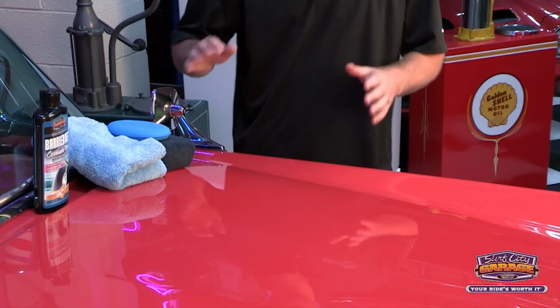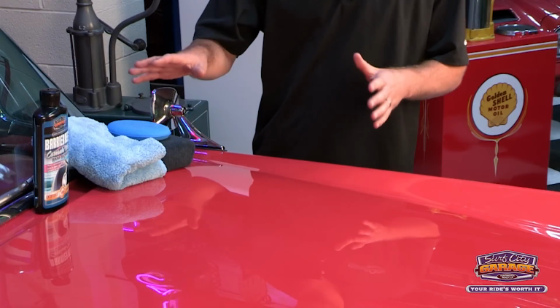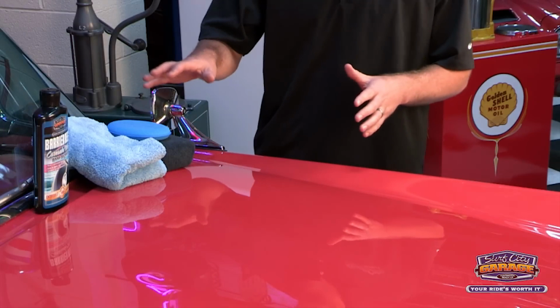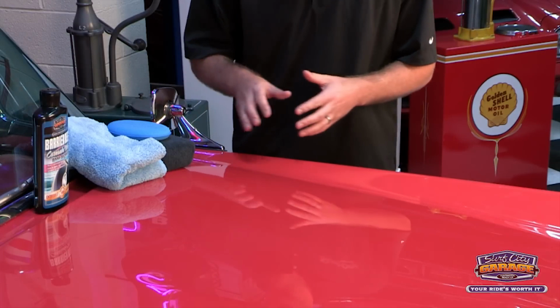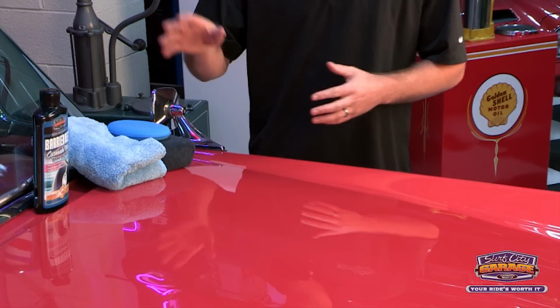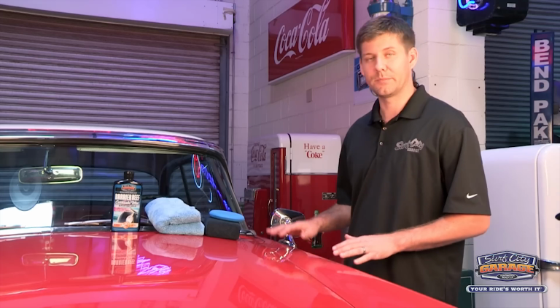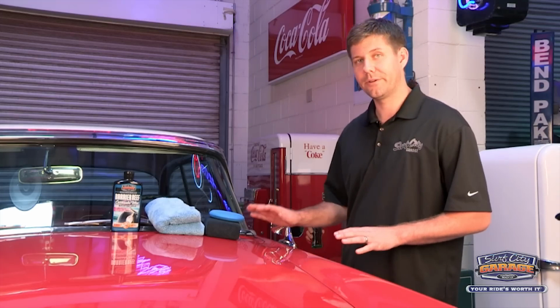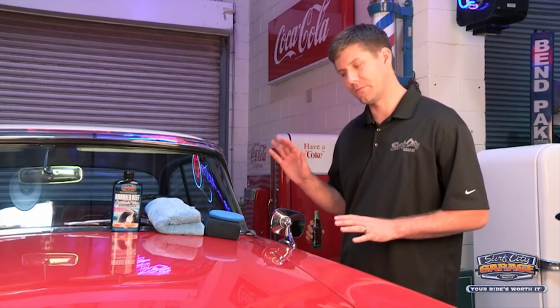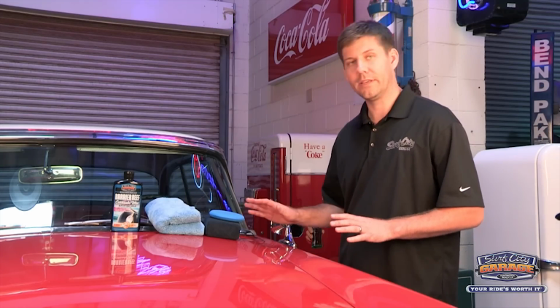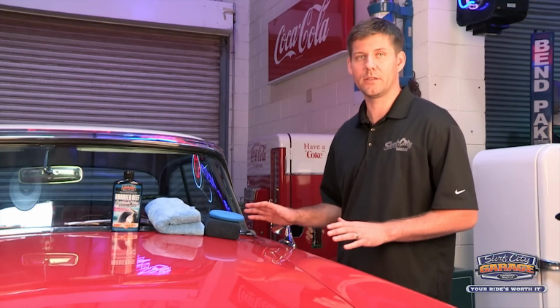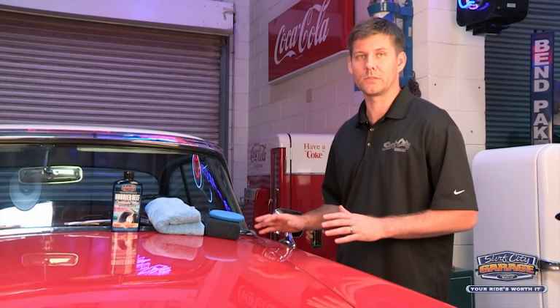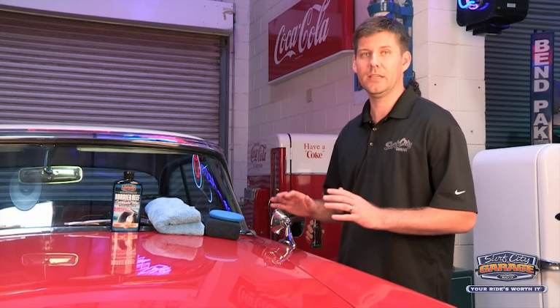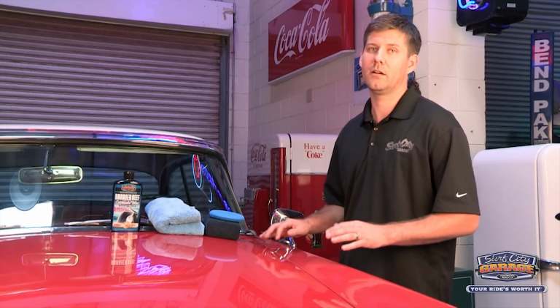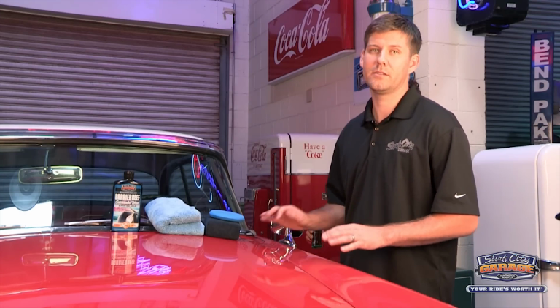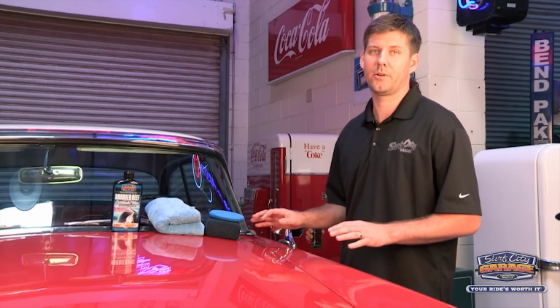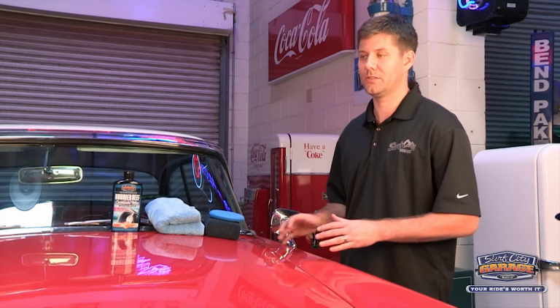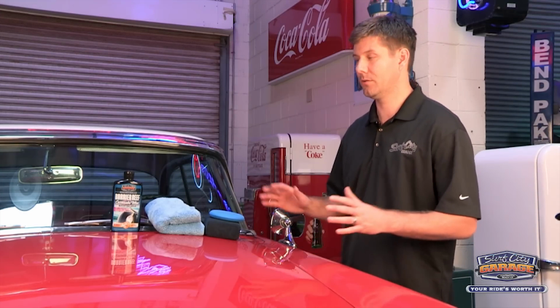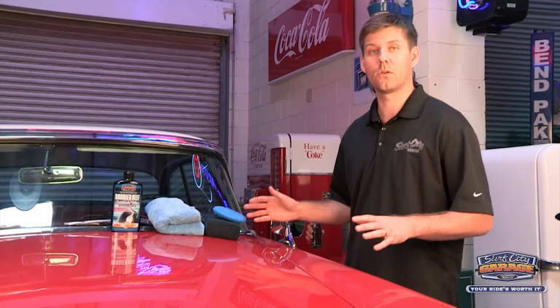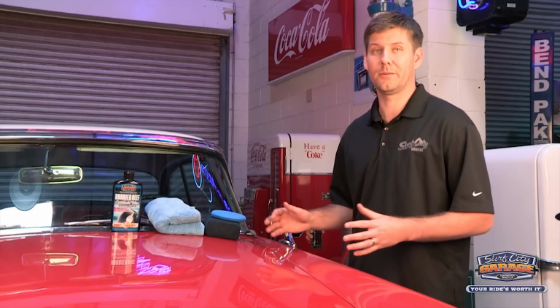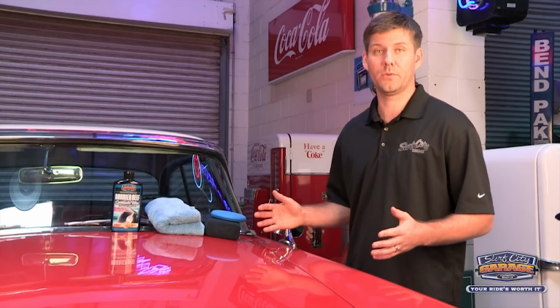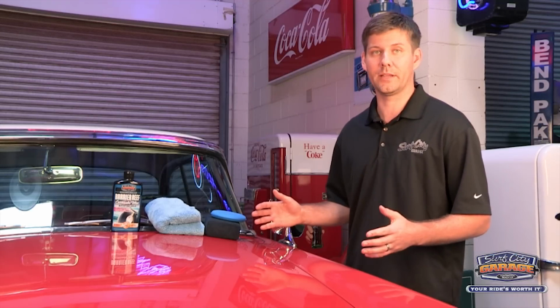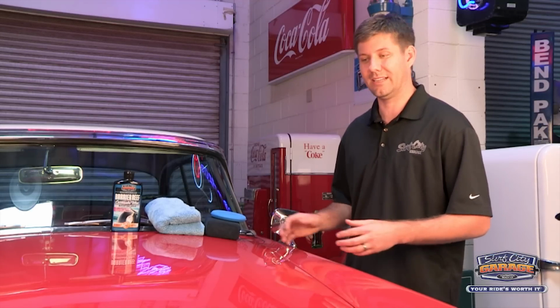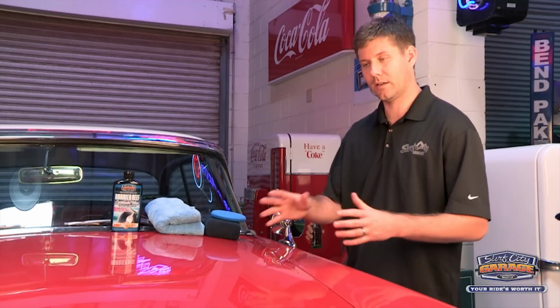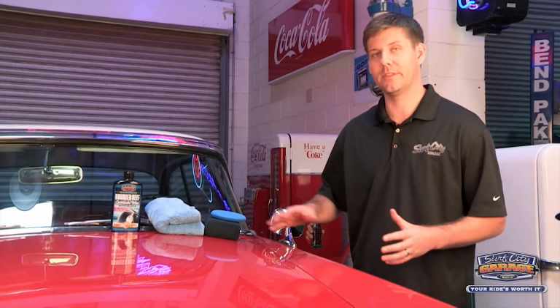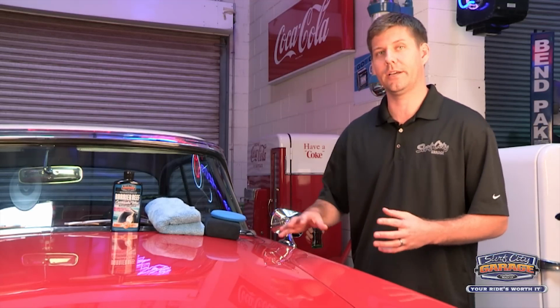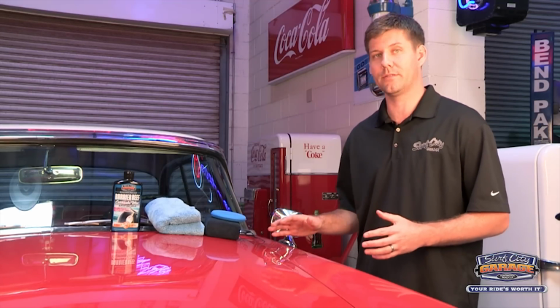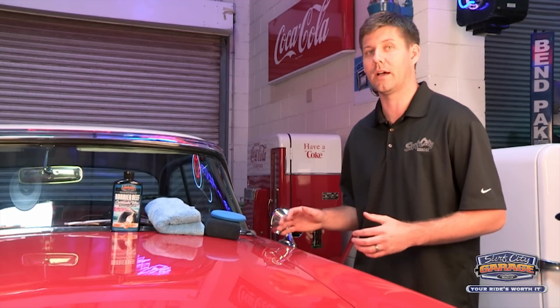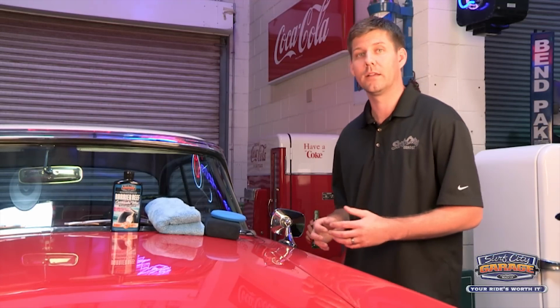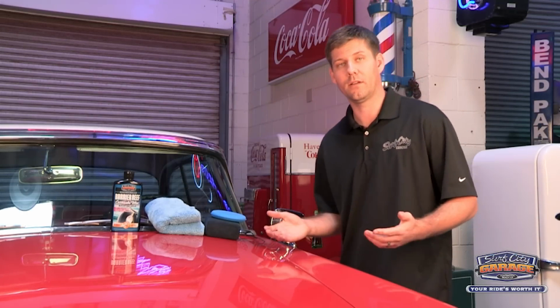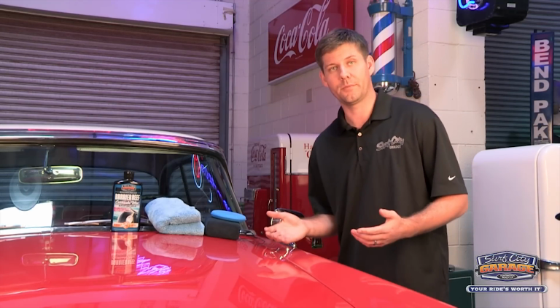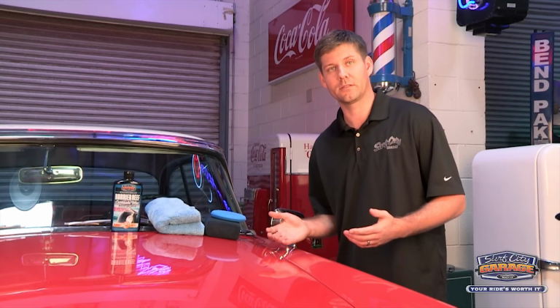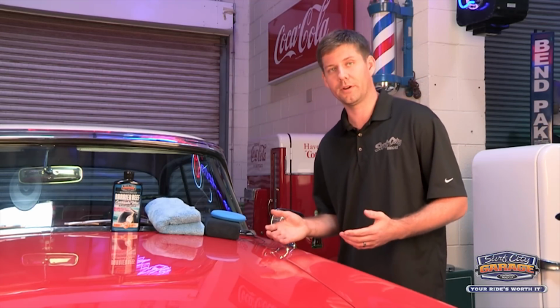Like all of our enthusiast grade products, Barrier Reef is really easy to use. It's an easy on, easy off process. You can do a whole car in about 20 minutes and it's not going to leave that chalky residue behind like a lot of the other products on the market.